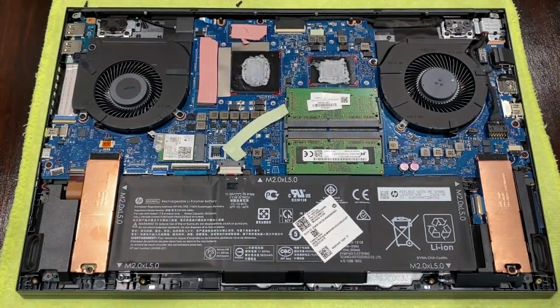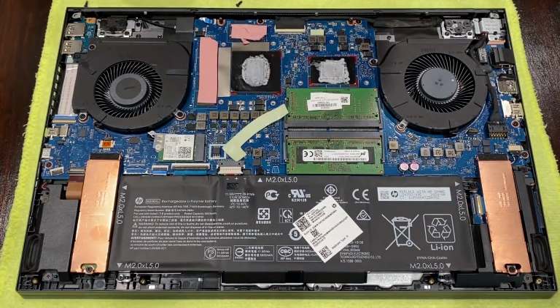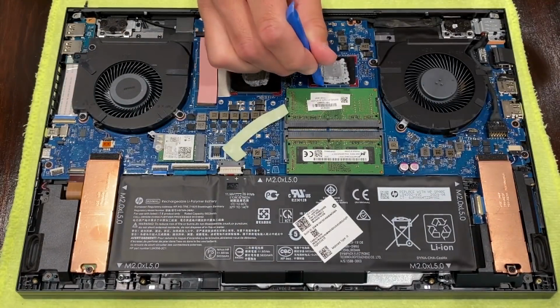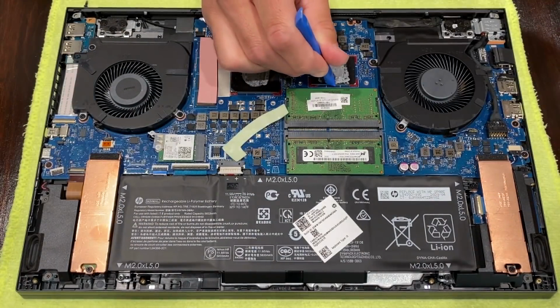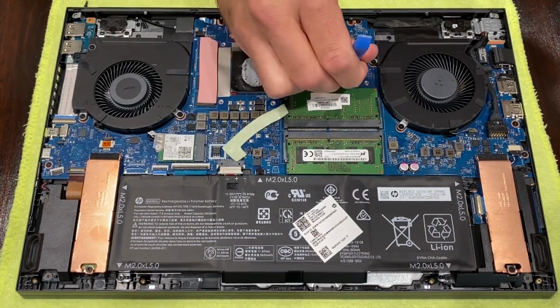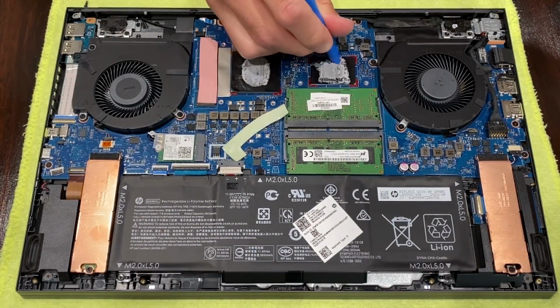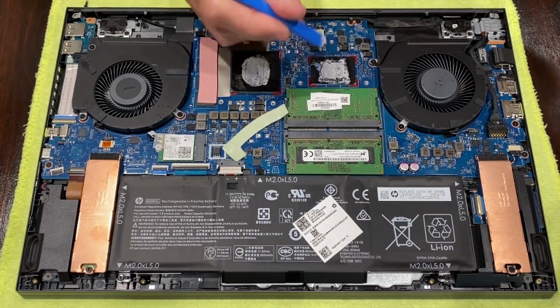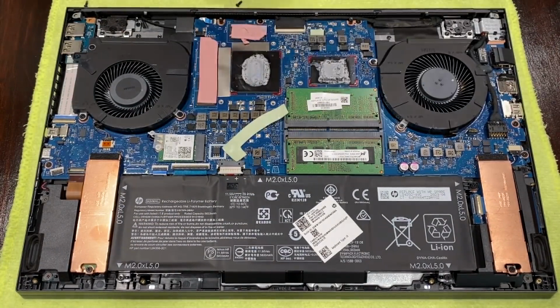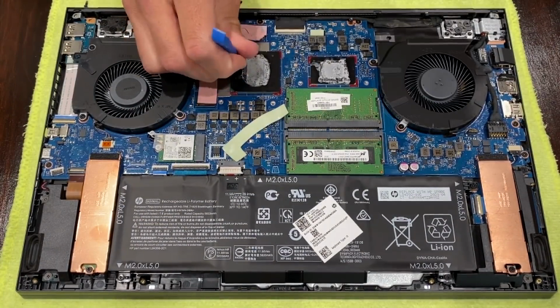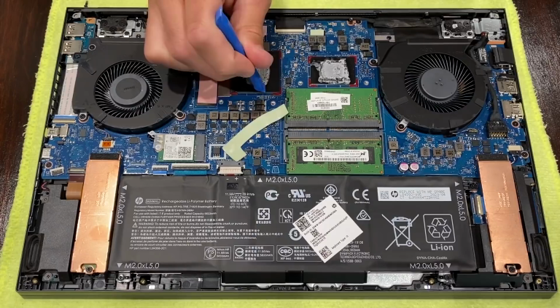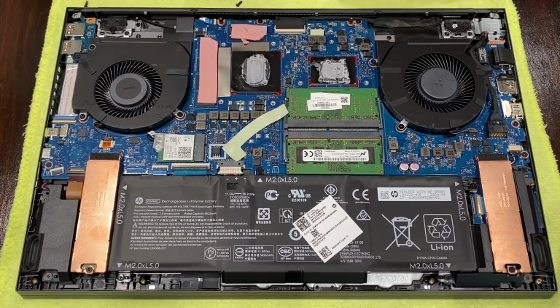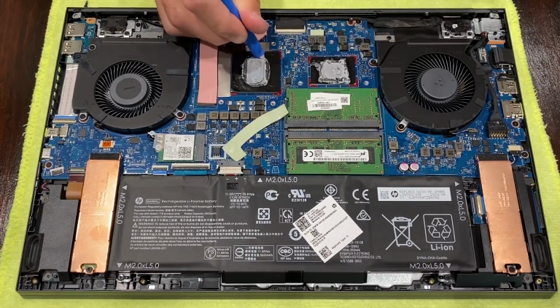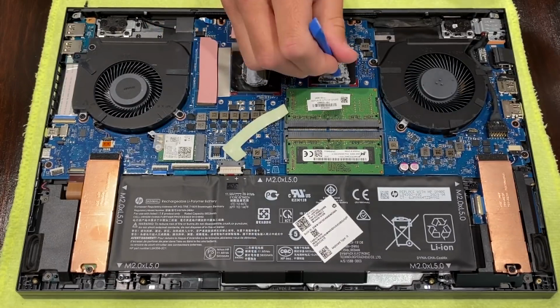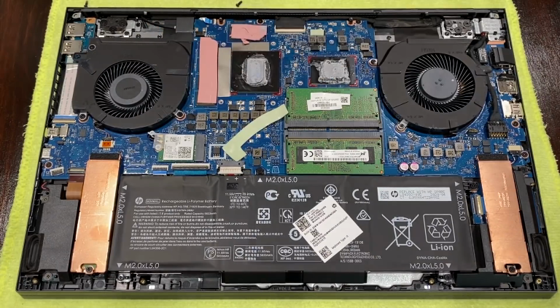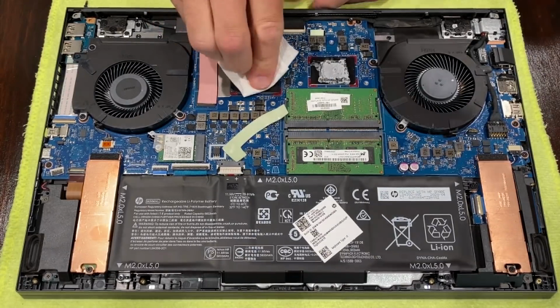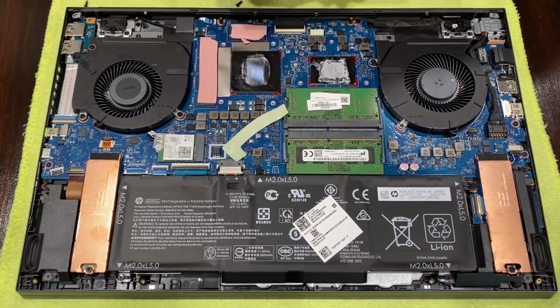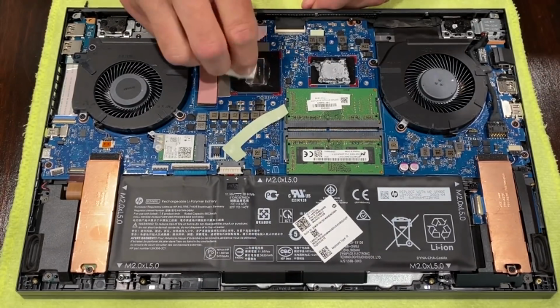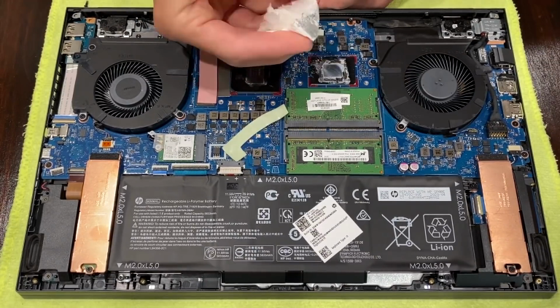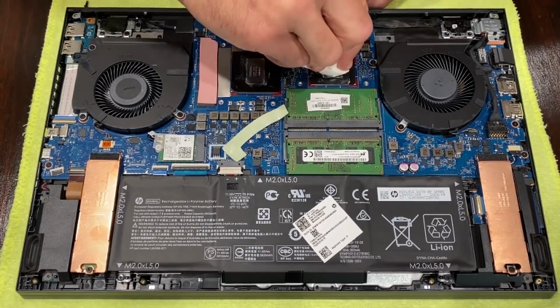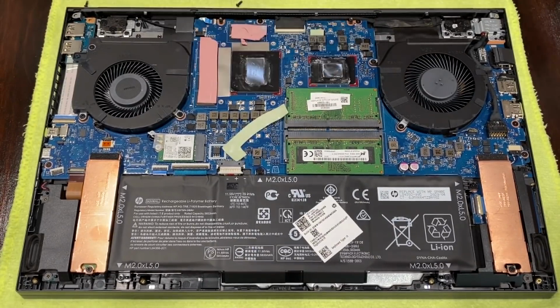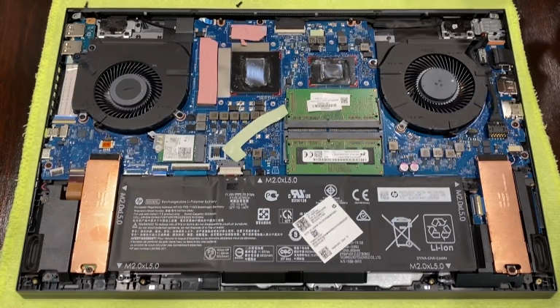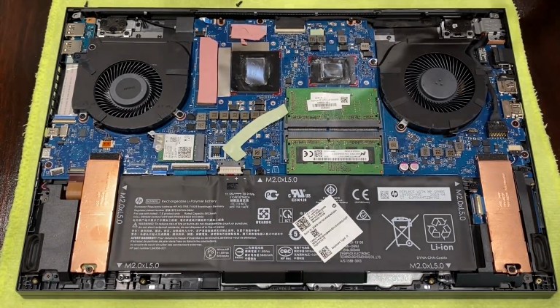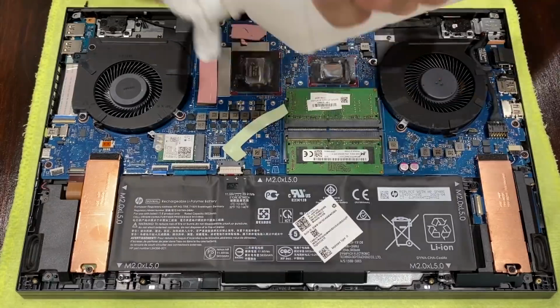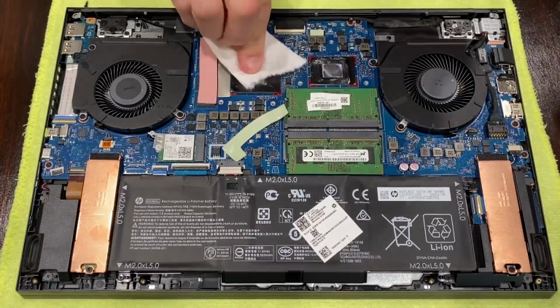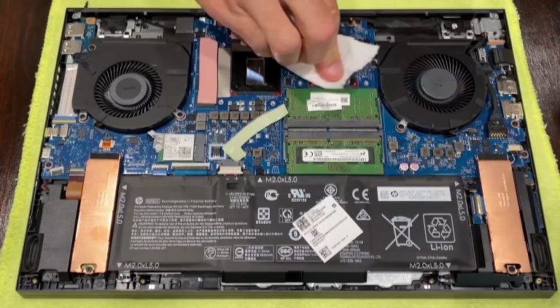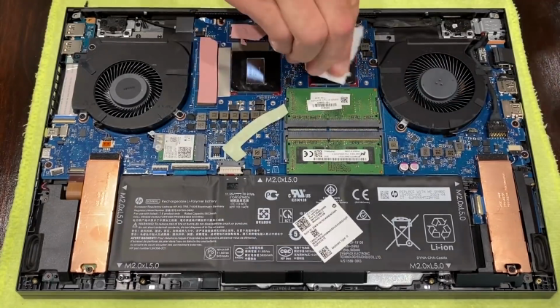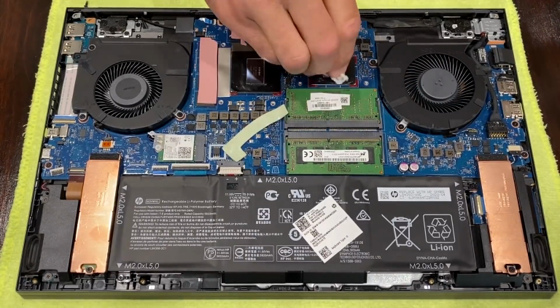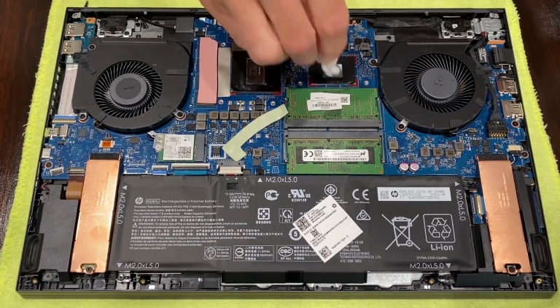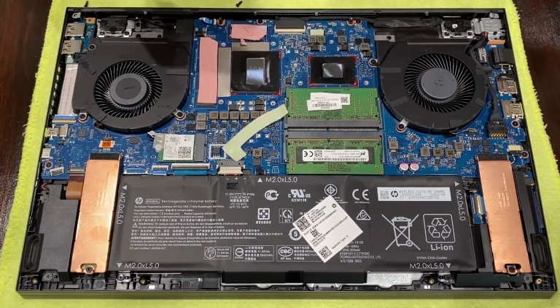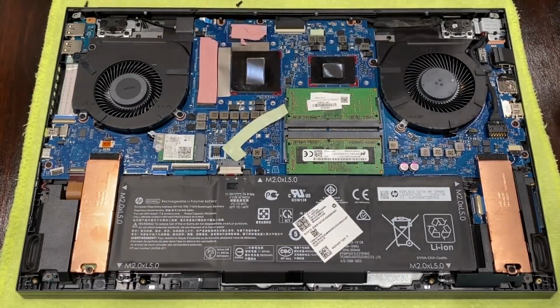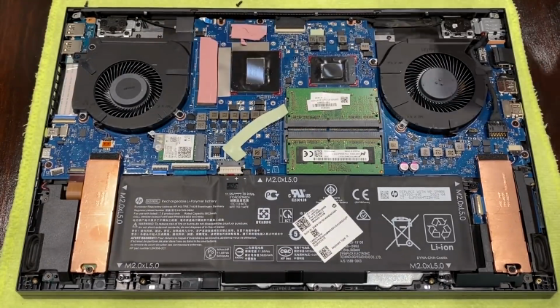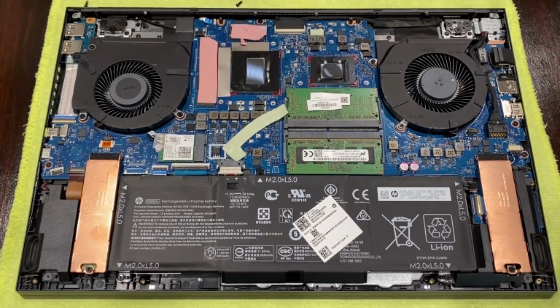After this, remove the old thermal paste with isopropyl alcohol, clean cloths, and paper towels. Take your time, be careful — no need to rush and damage anything. Do the same thing to the heat sink itself as well.